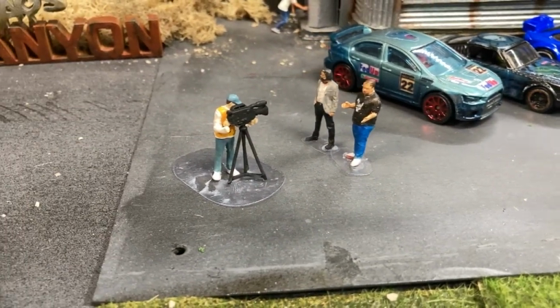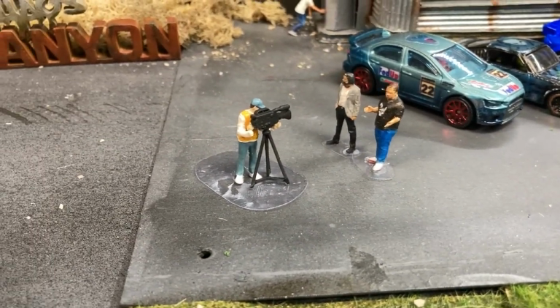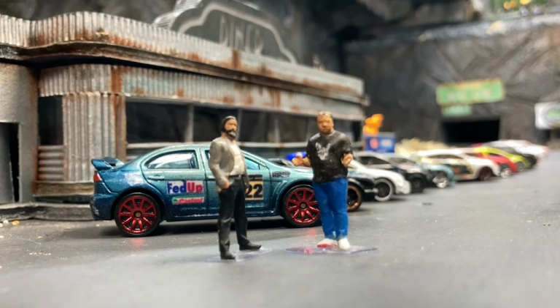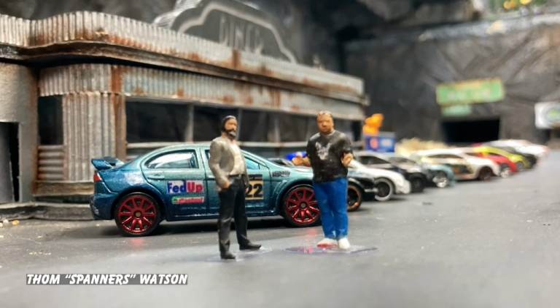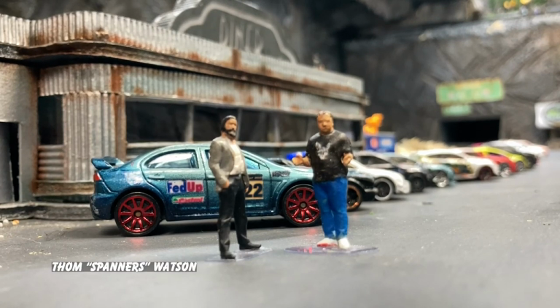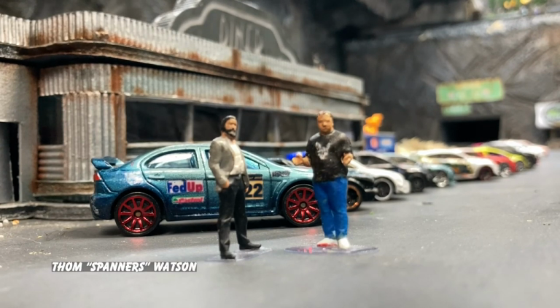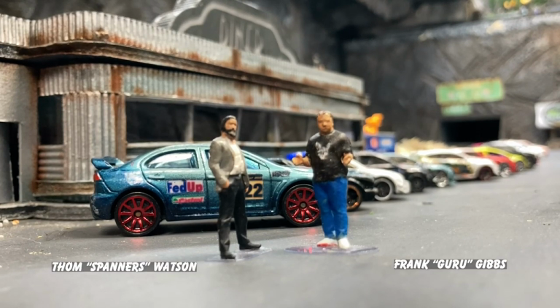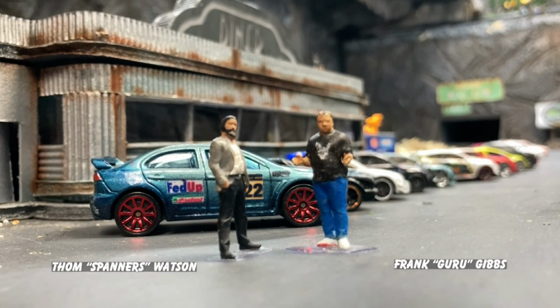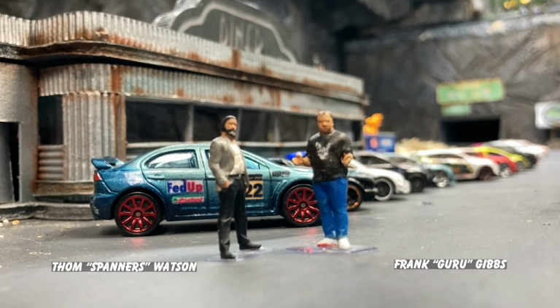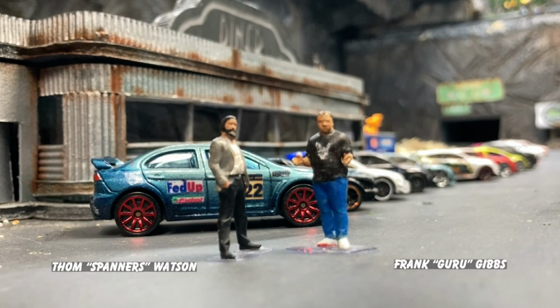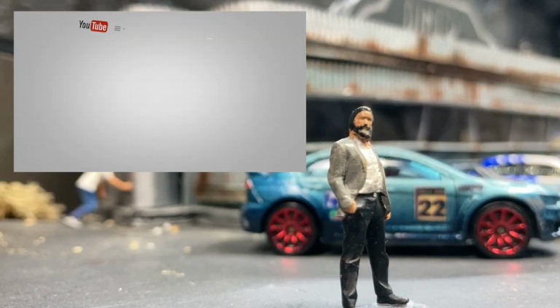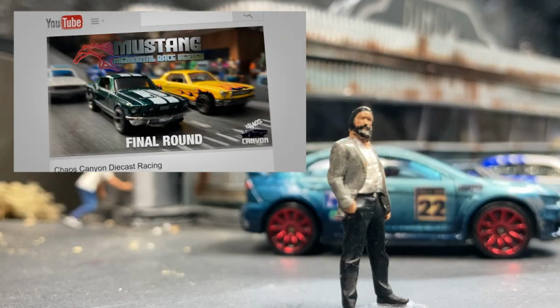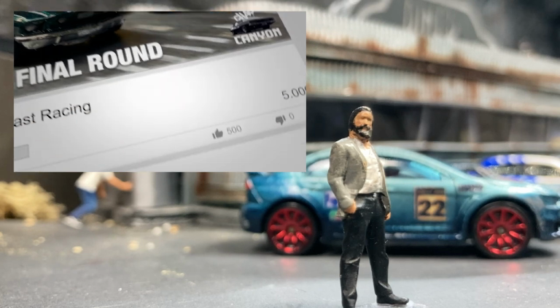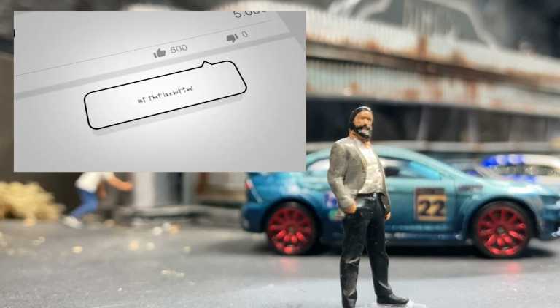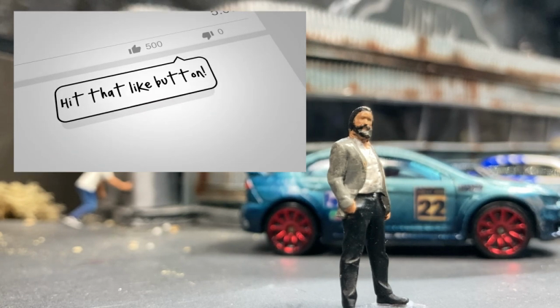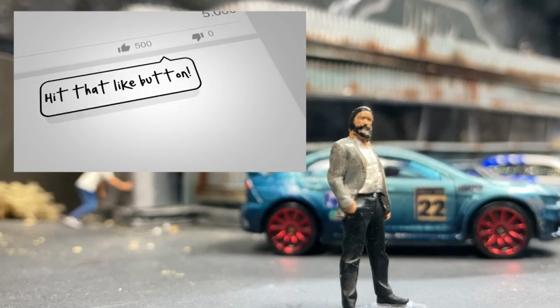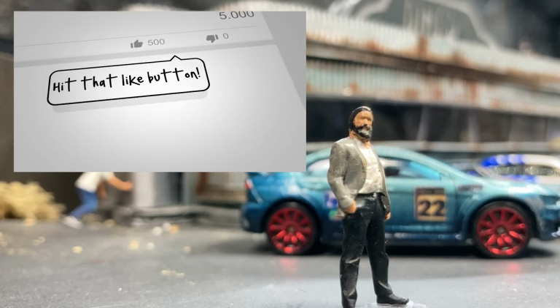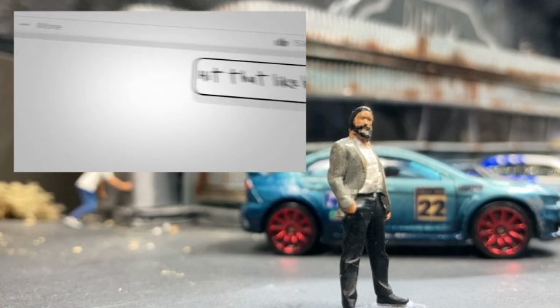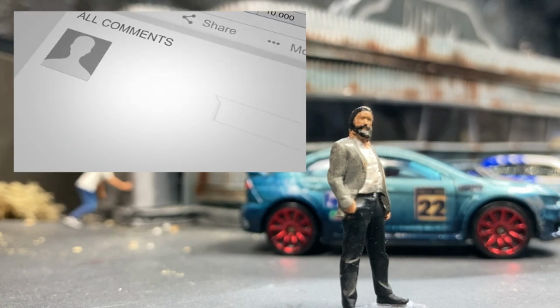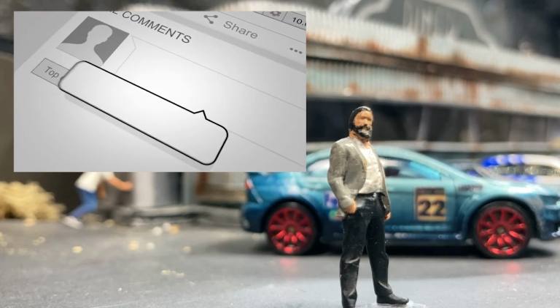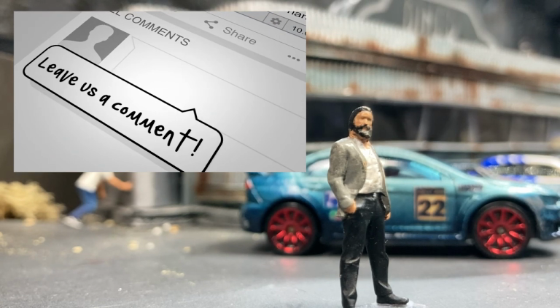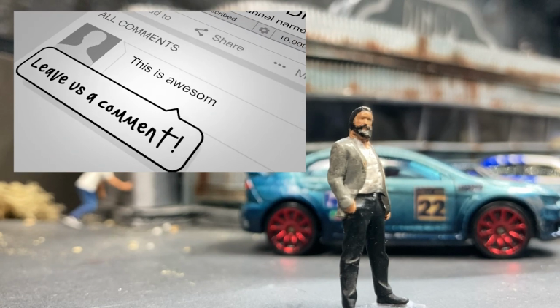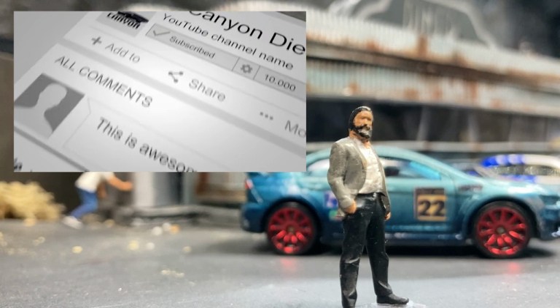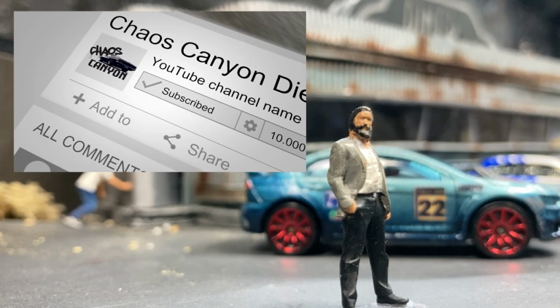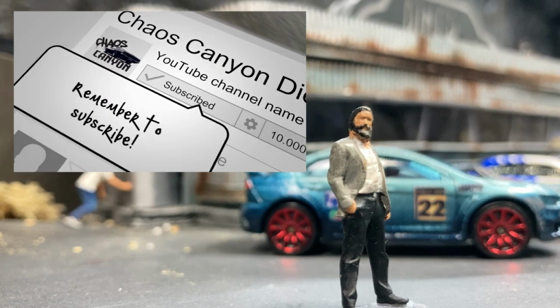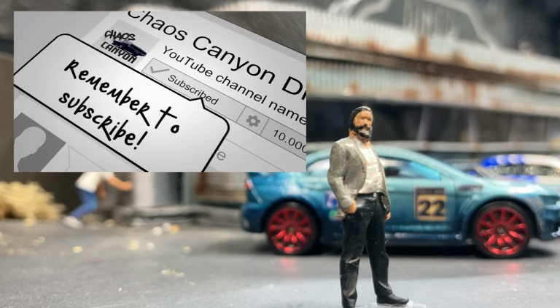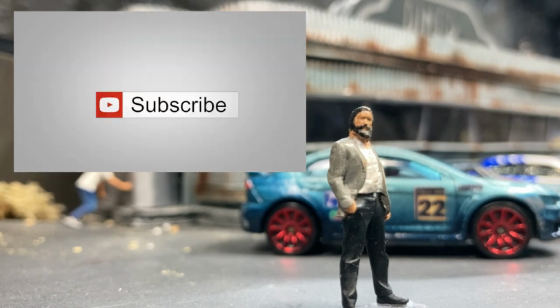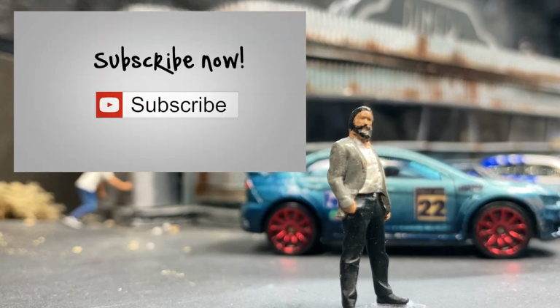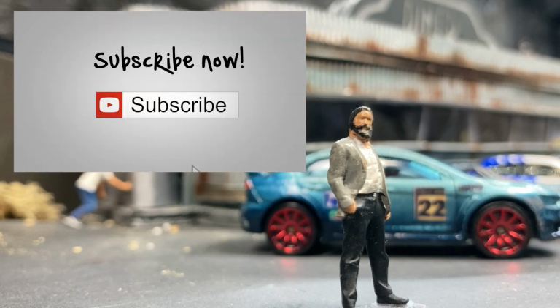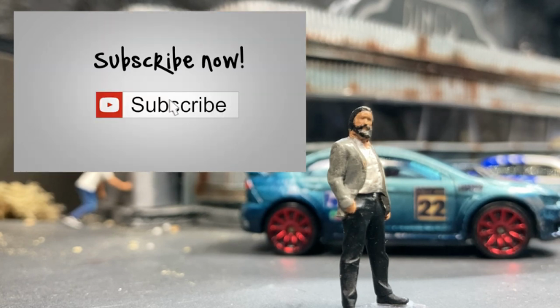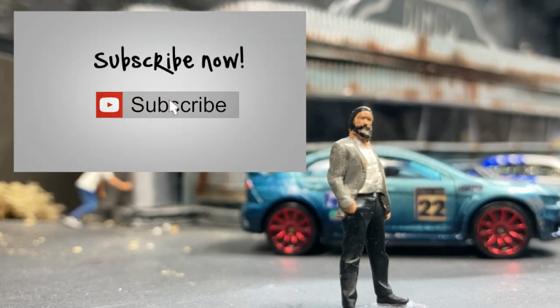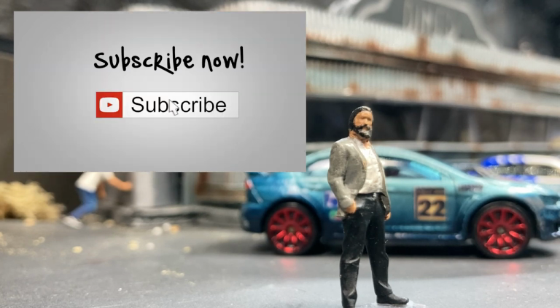Welcome Diecast fans, I'm Tom Spanners Watson and I'm Frank the Guru Gibbs. As always, not just with our channel but any channel that we've featured tonight — if you enjoy their content make sure to like it, leave a comment, and if you like their channel remember to subscribe as well, it really helps.